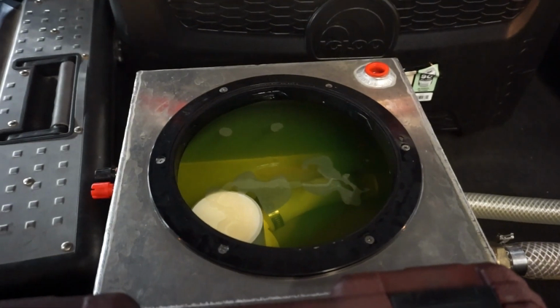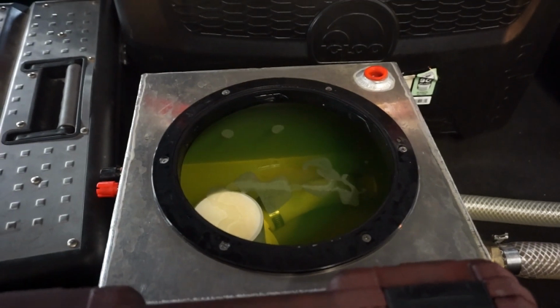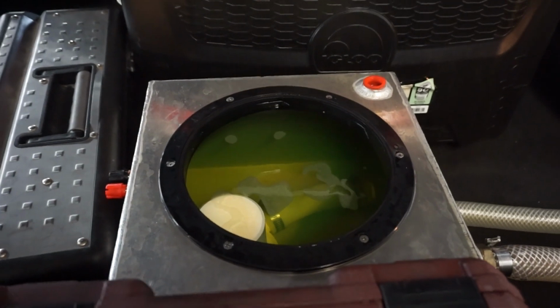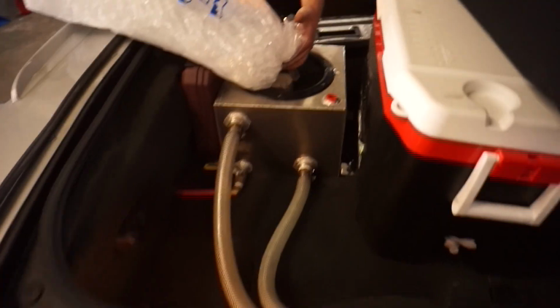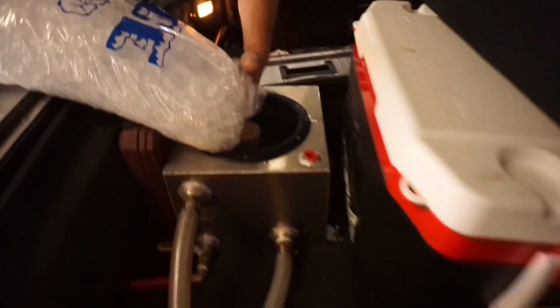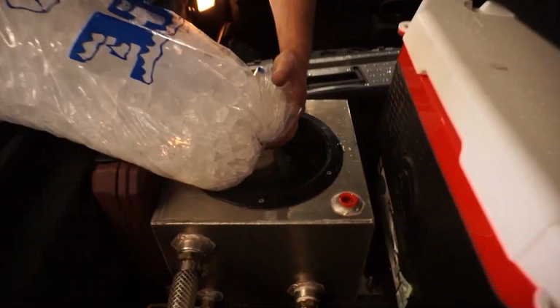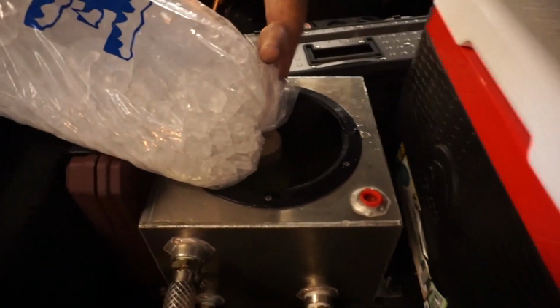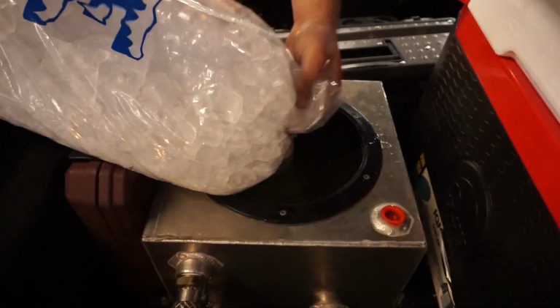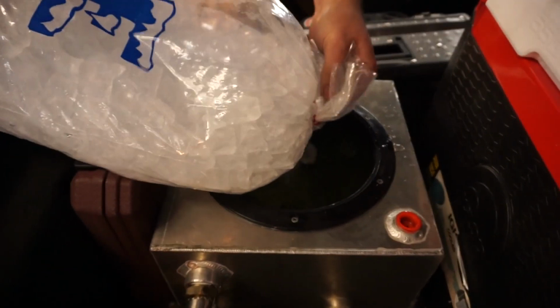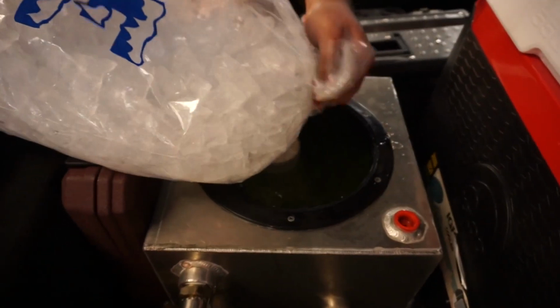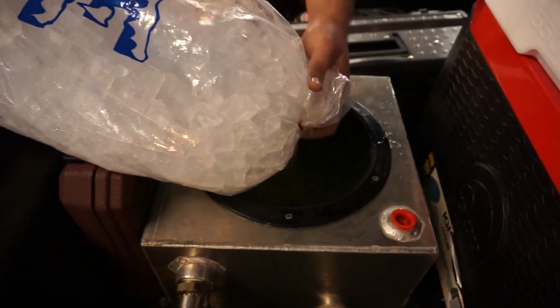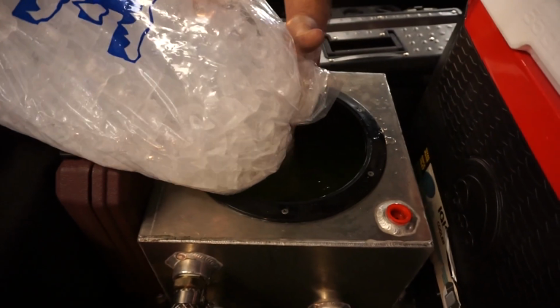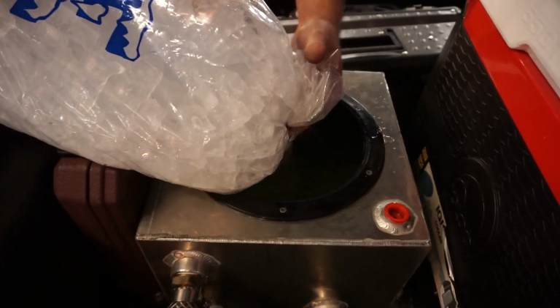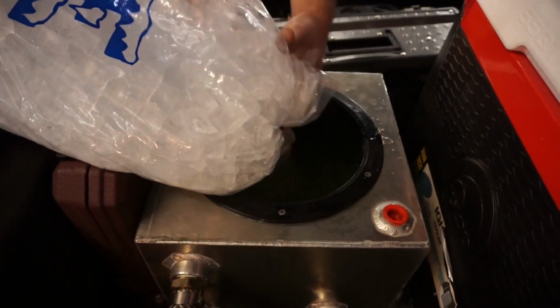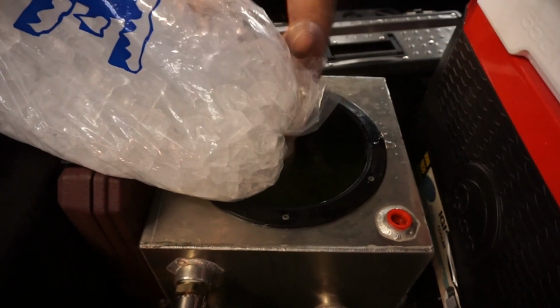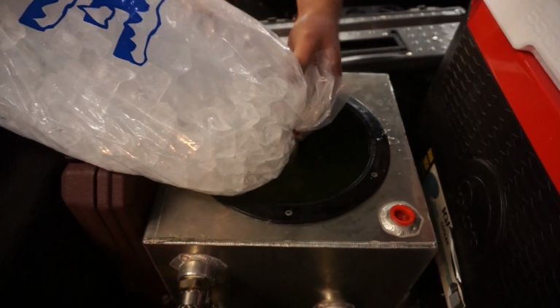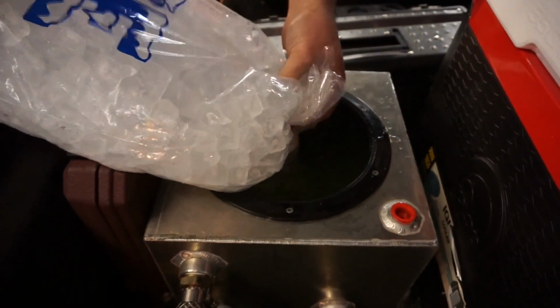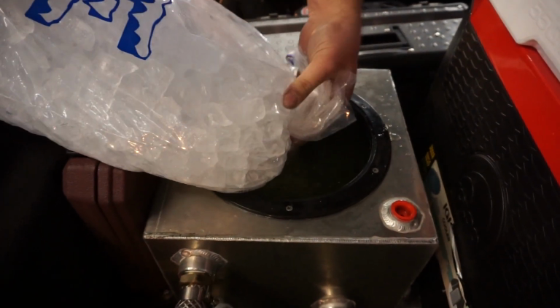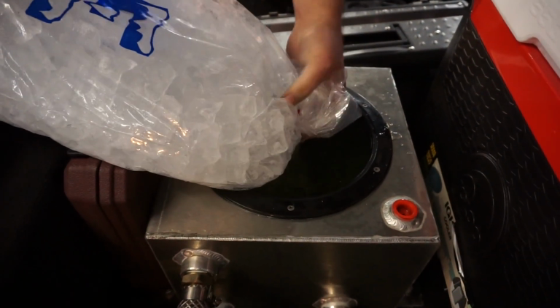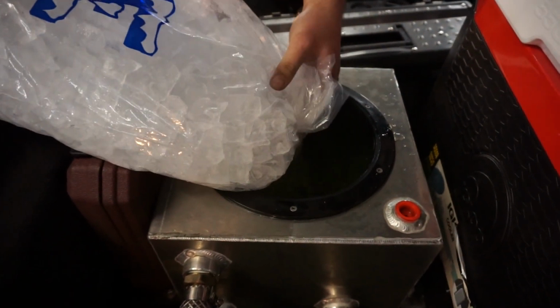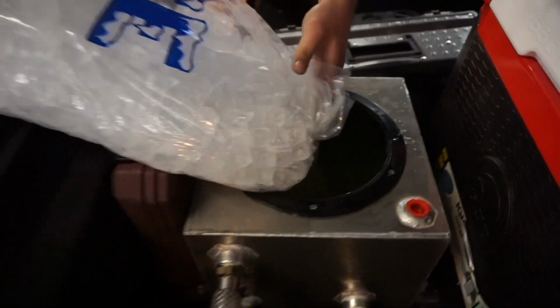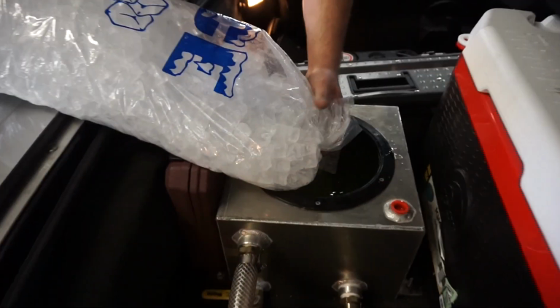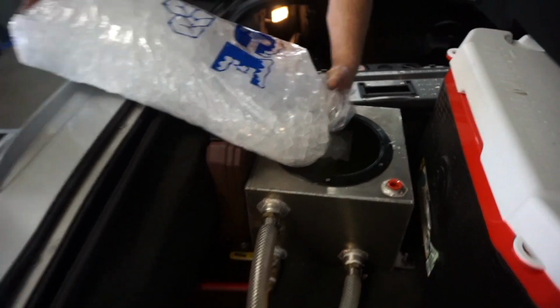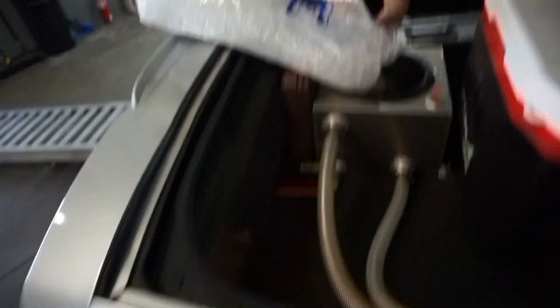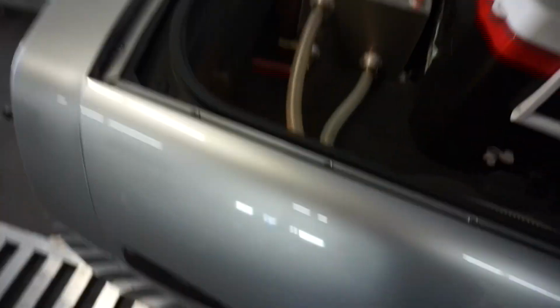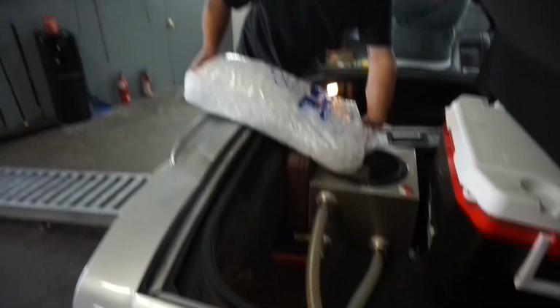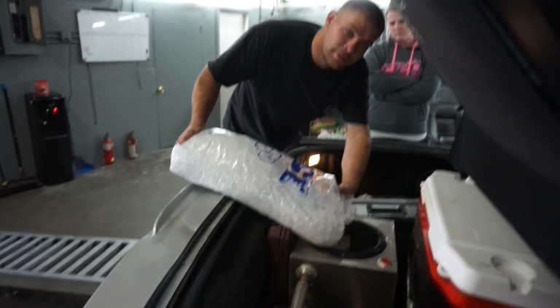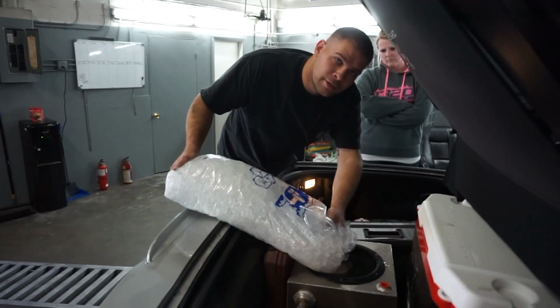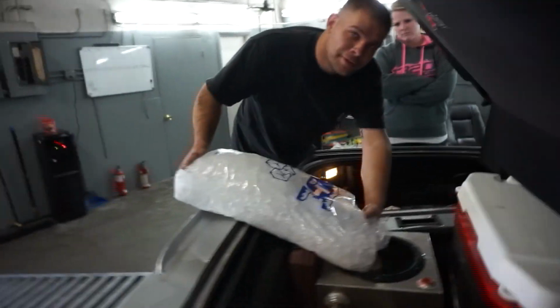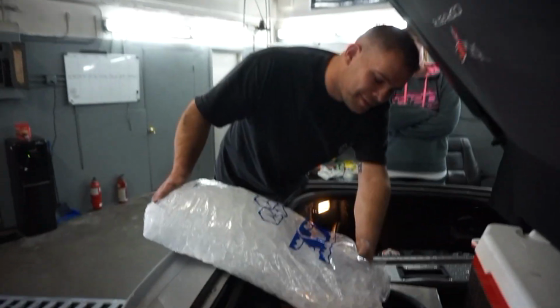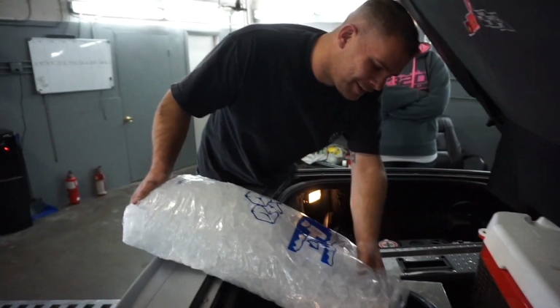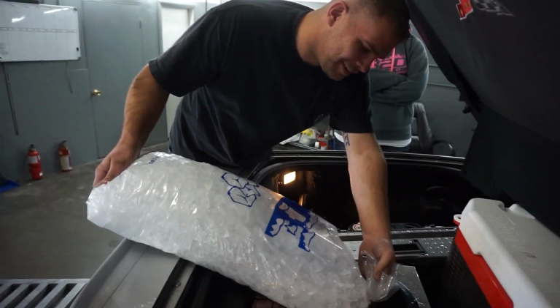It's my grocery getter. It's like nitrous for boosted cars — the ice is nitrous for boosted cars.